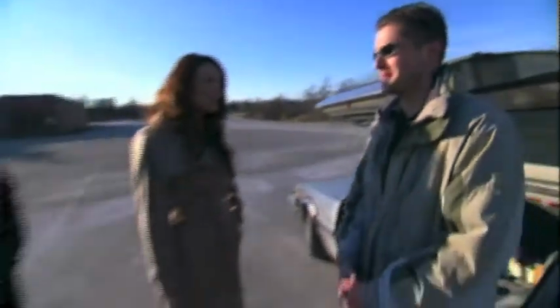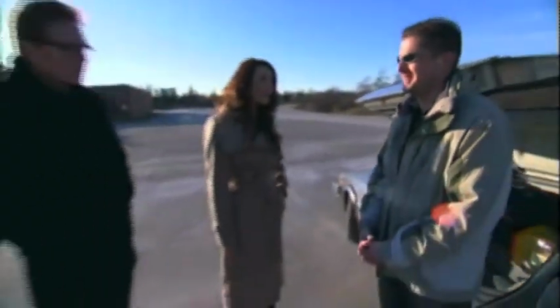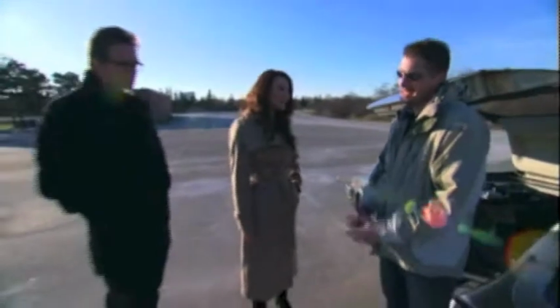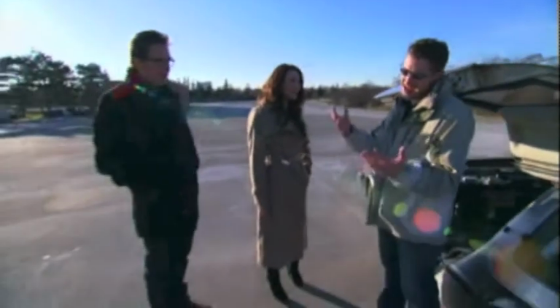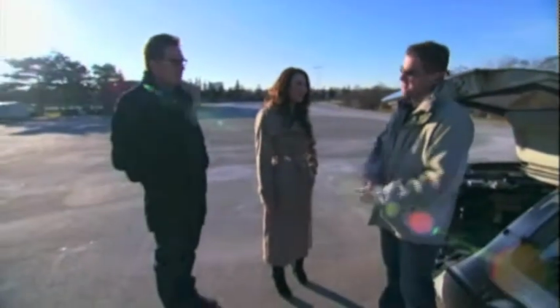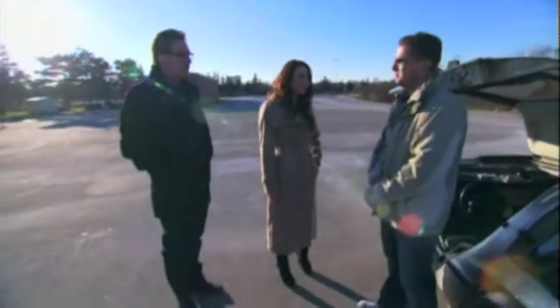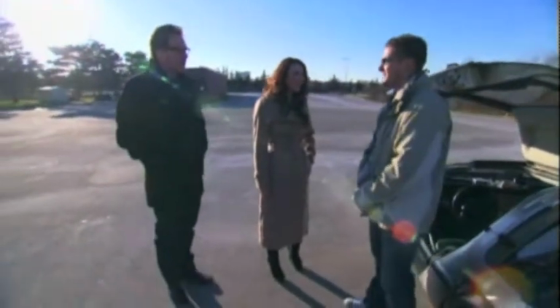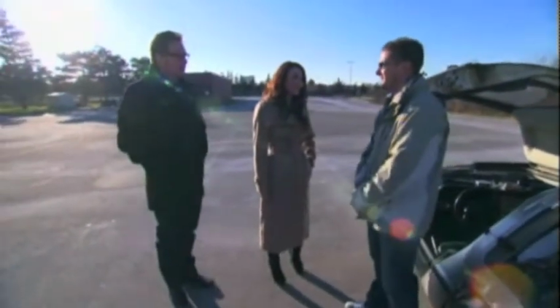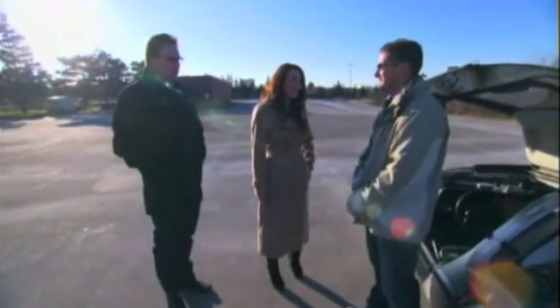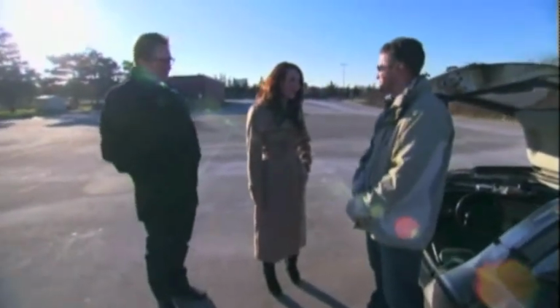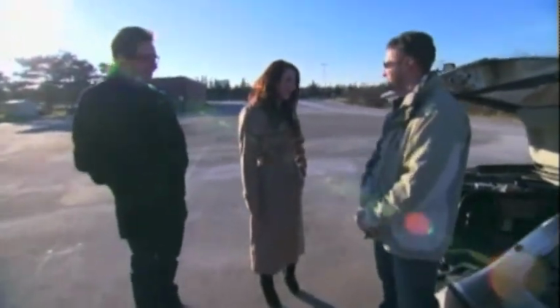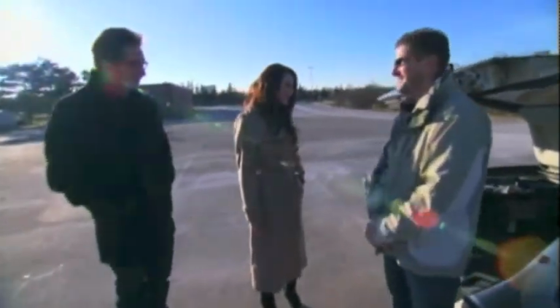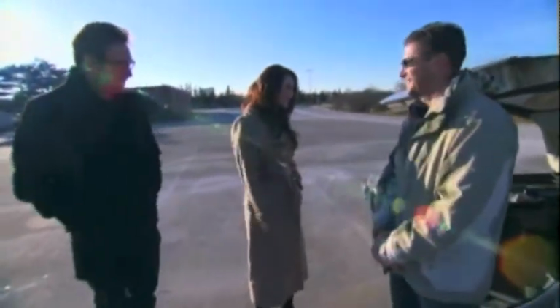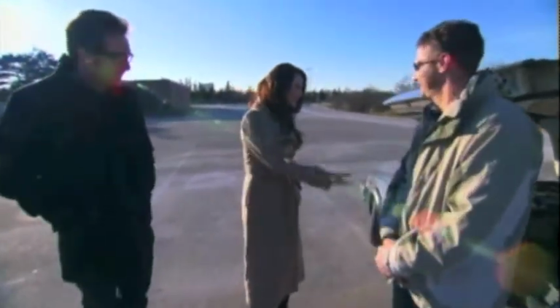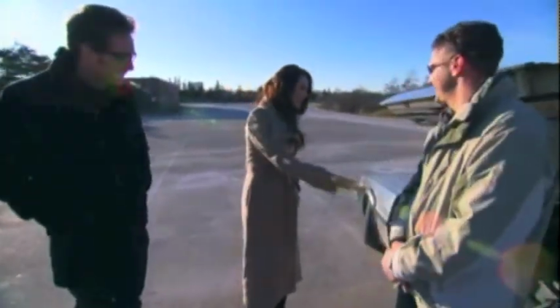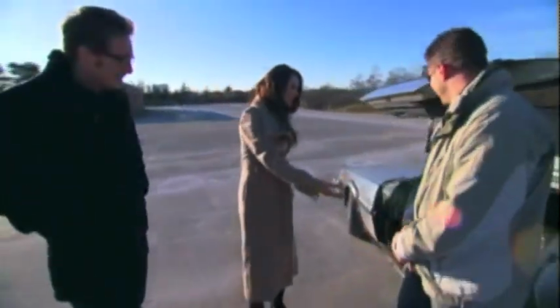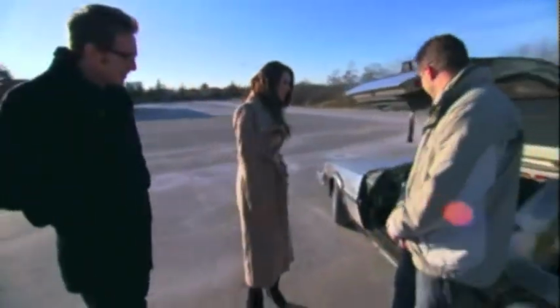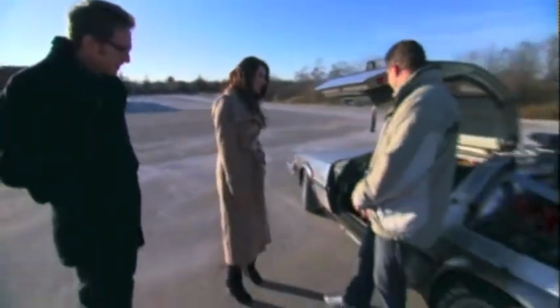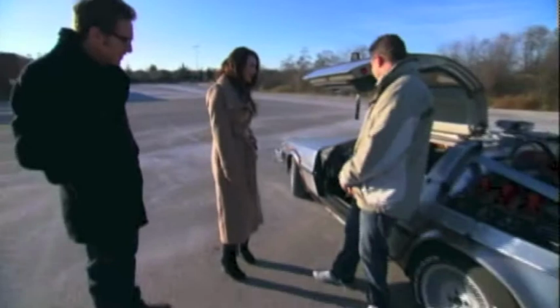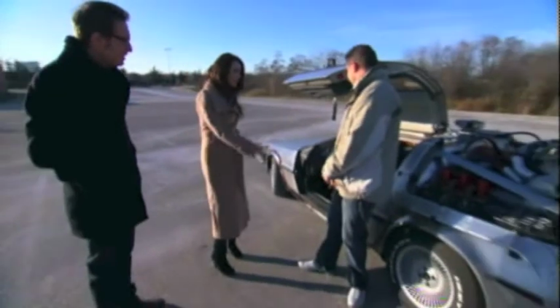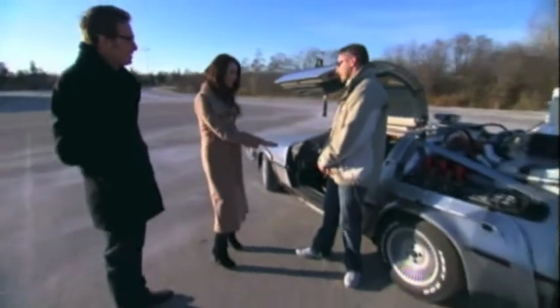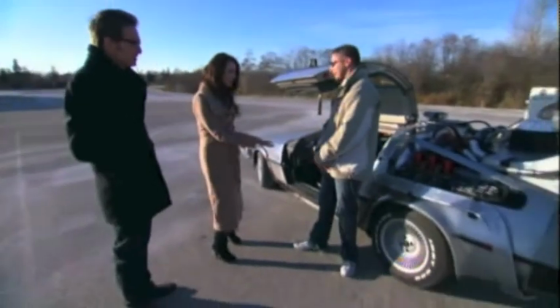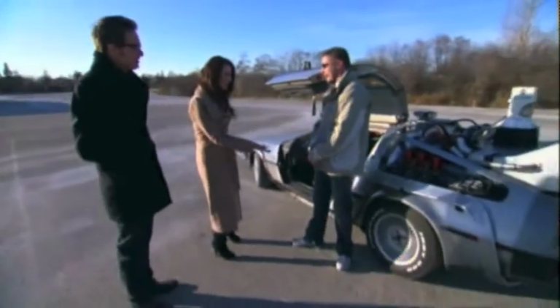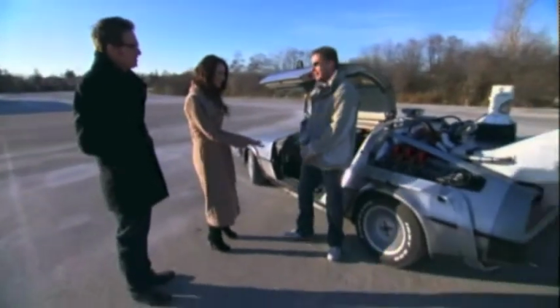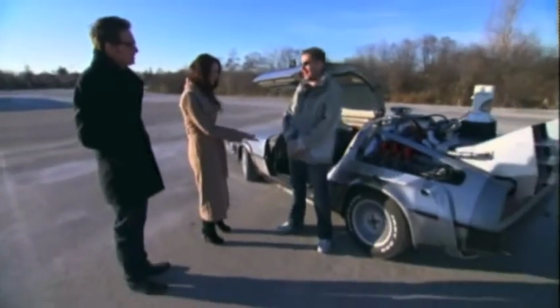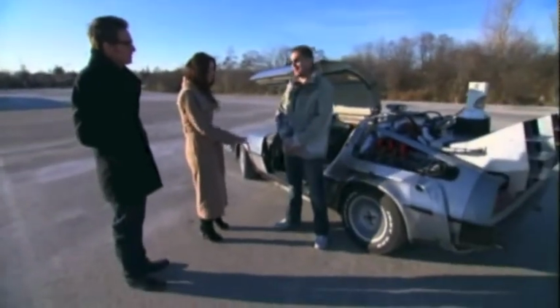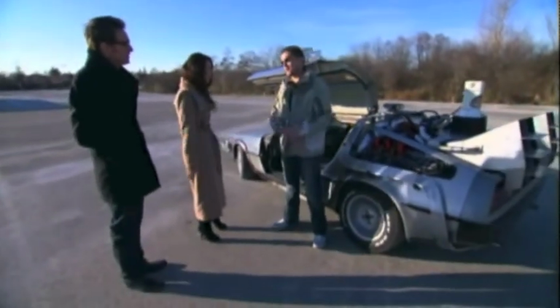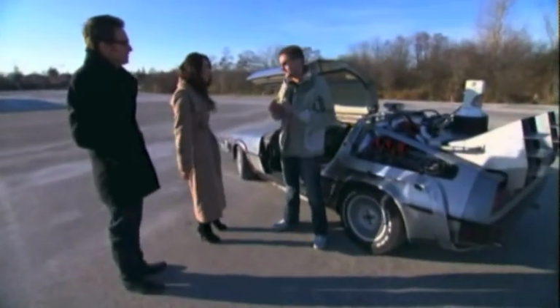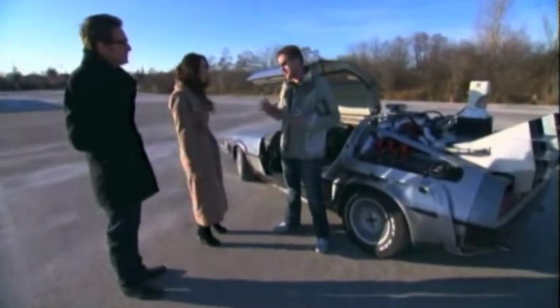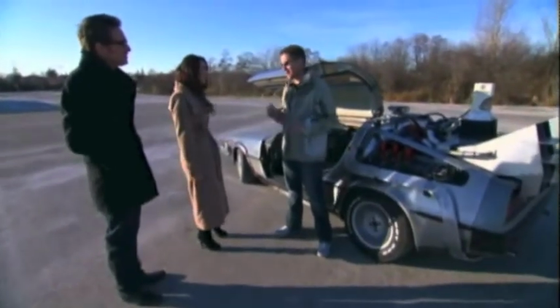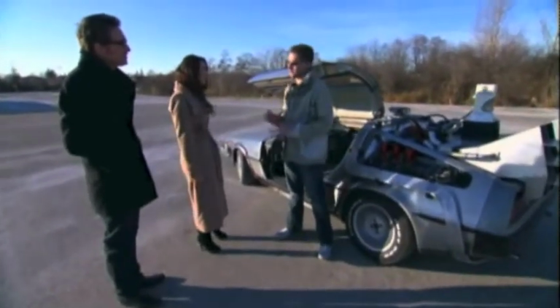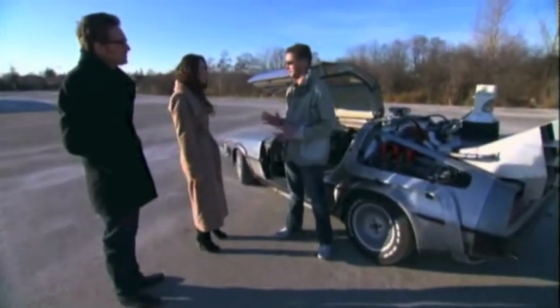He just bought a DeLorean and fixed it up? Why not? Exactly. That's incredible. So what are some of the features that you have here? Is it as powerful as the car from the movie? I wish. It does everything but travel through time.